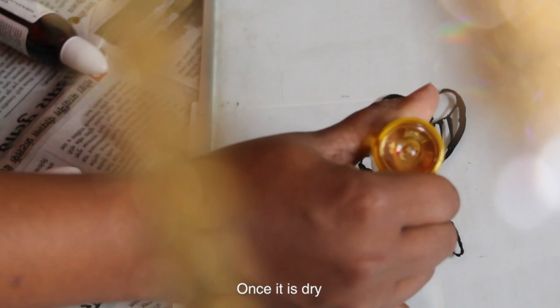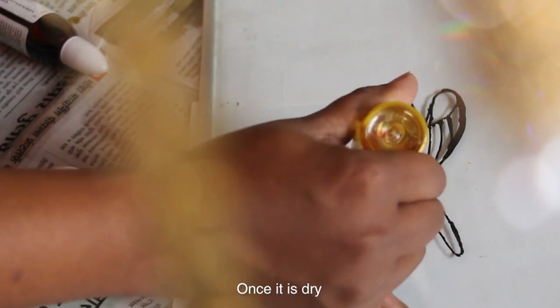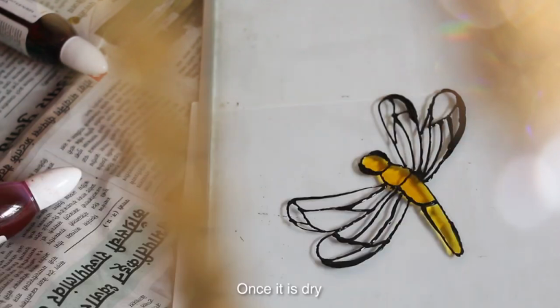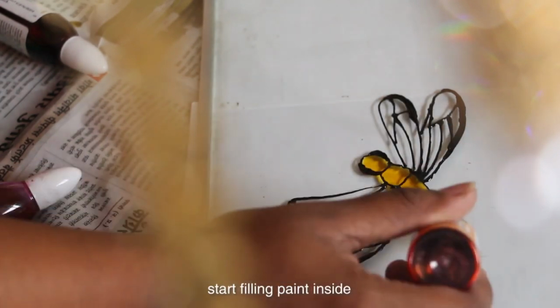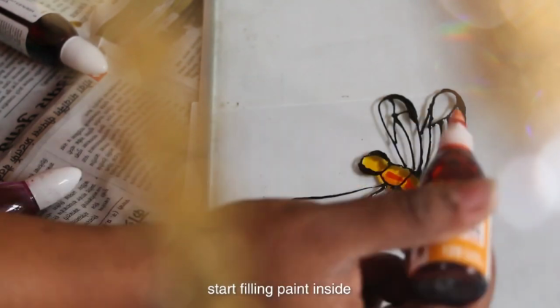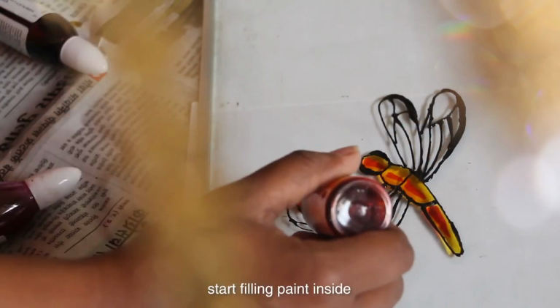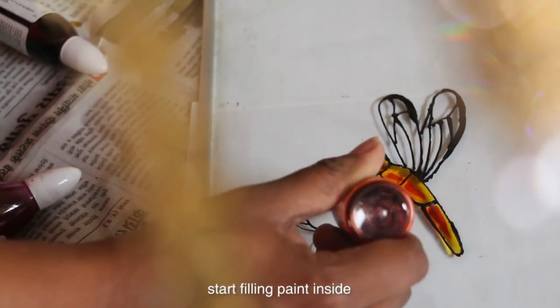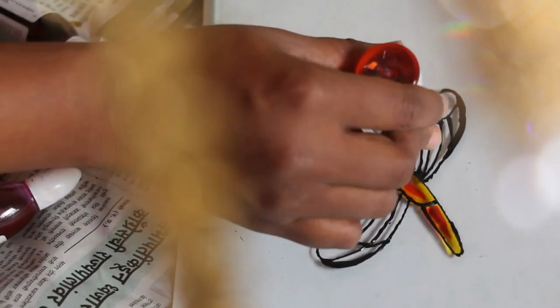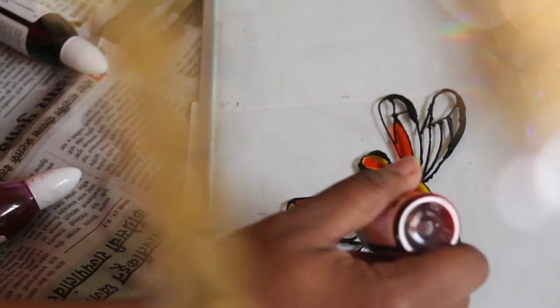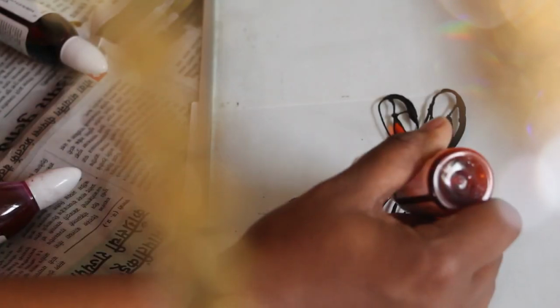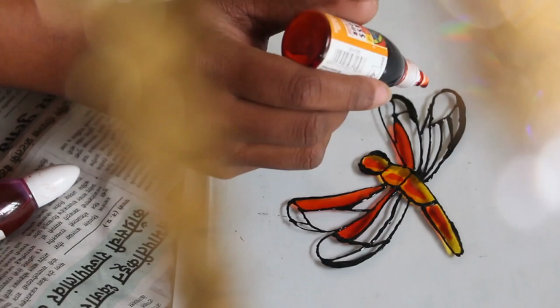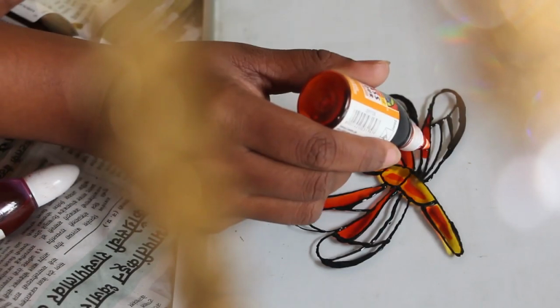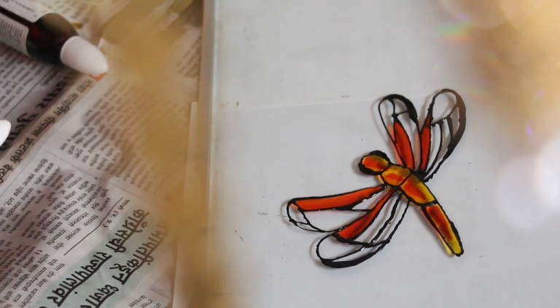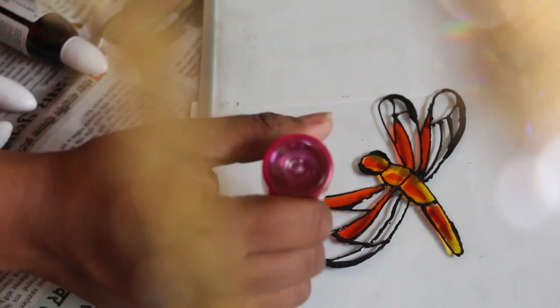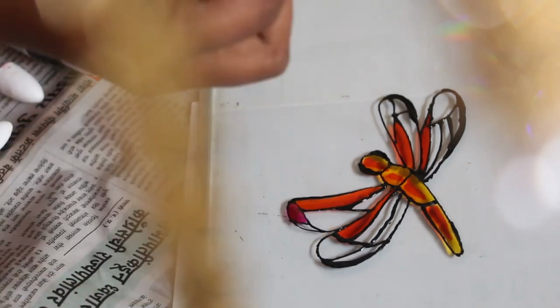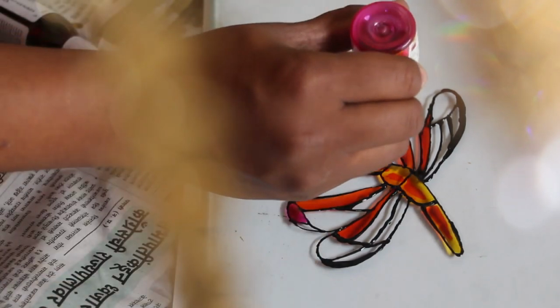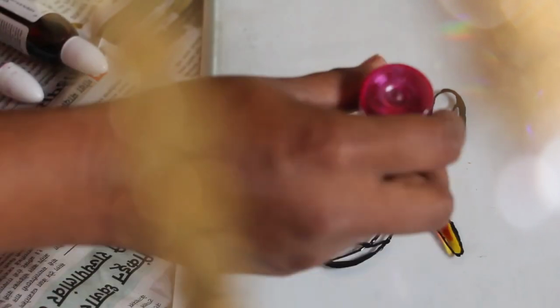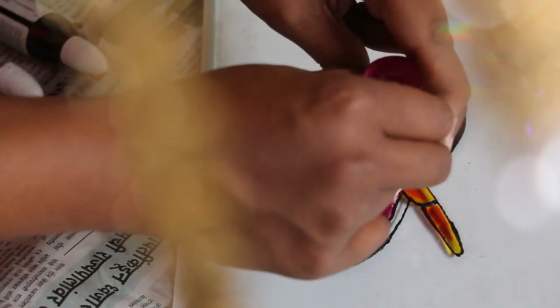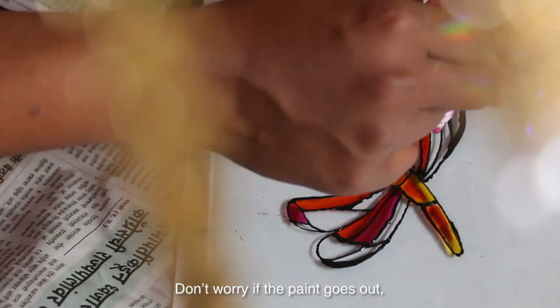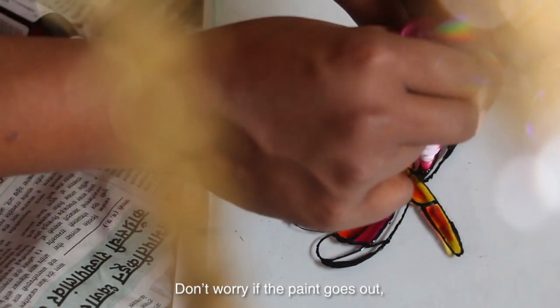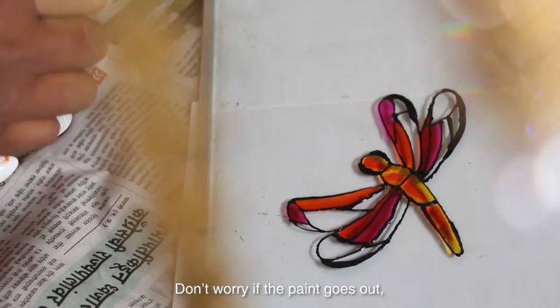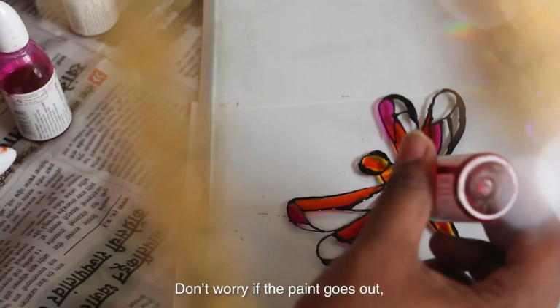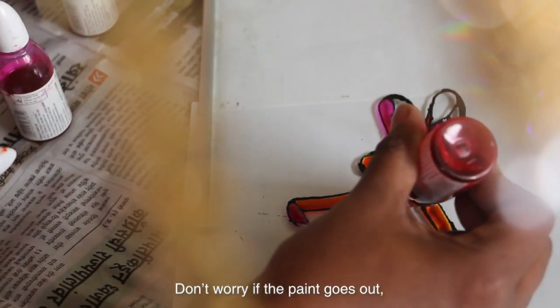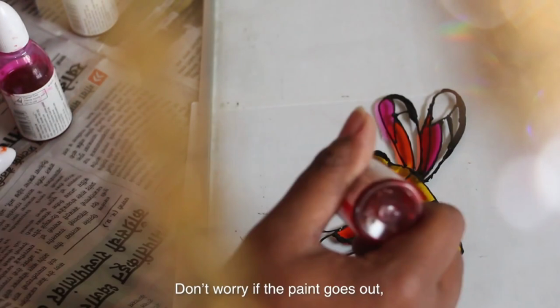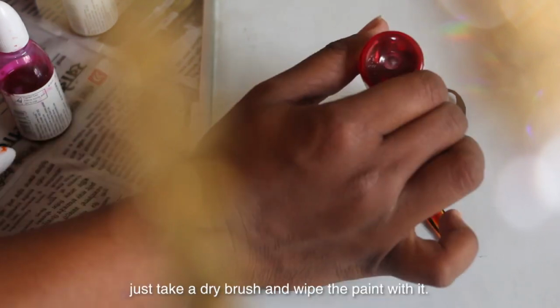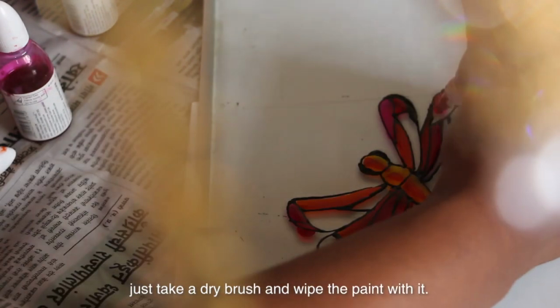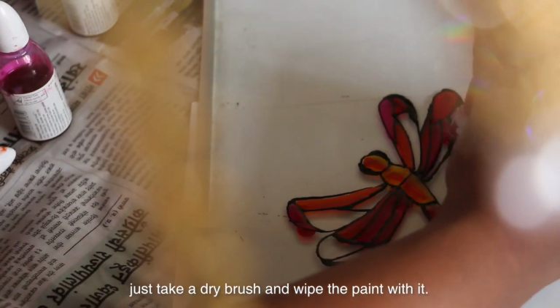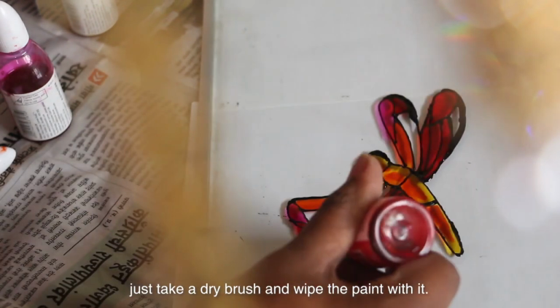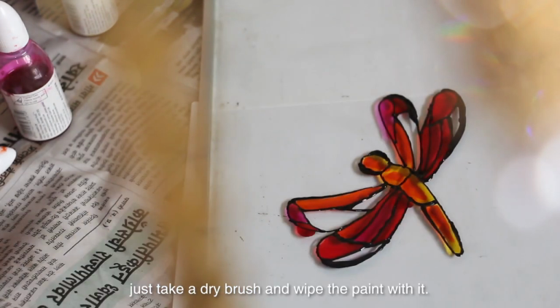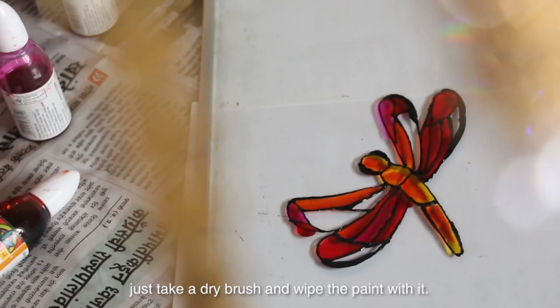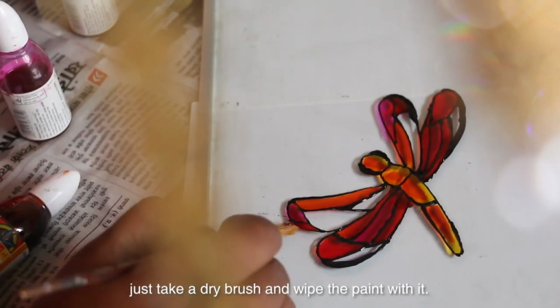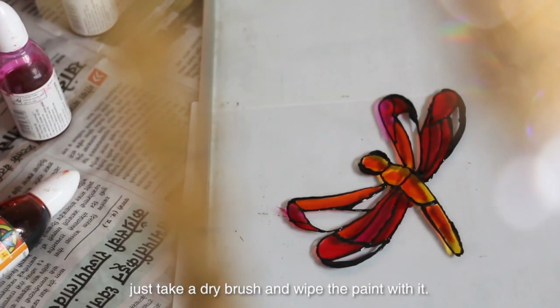Once it is dry and strong, start putting paint inside. Don't worry if the paint goes outside the lines — just take a brush and wipe the paint away with it.